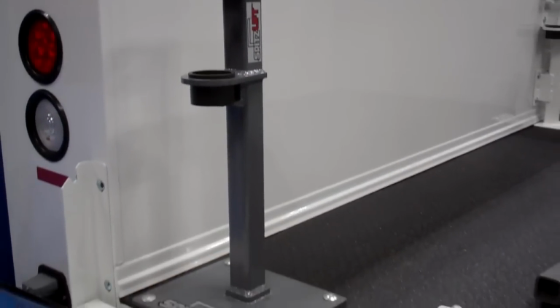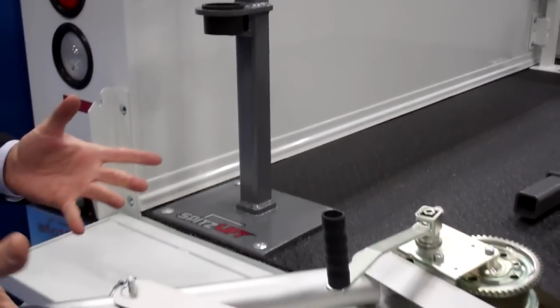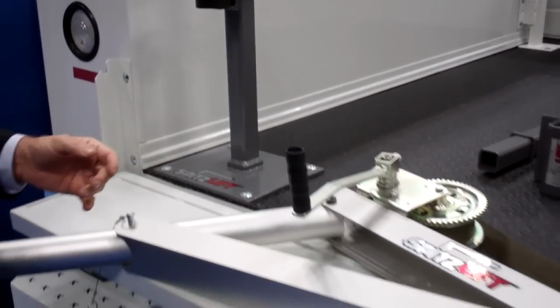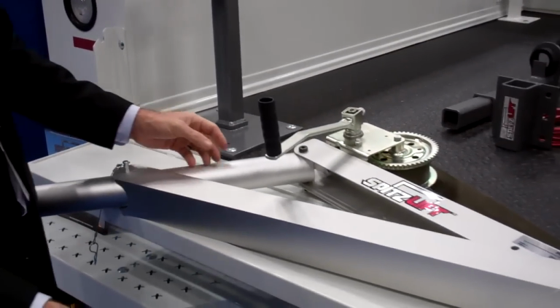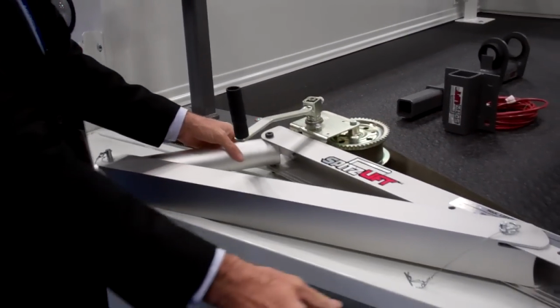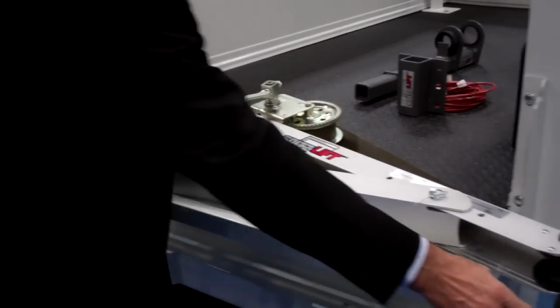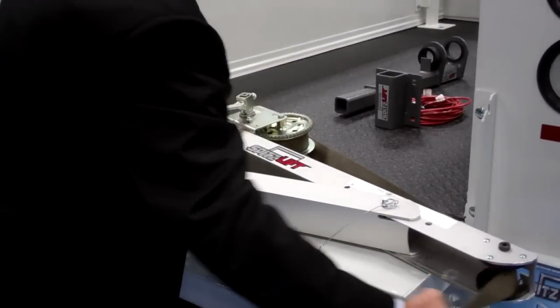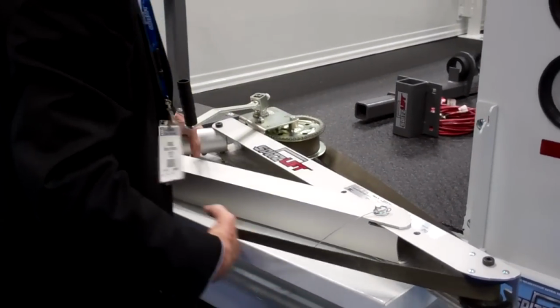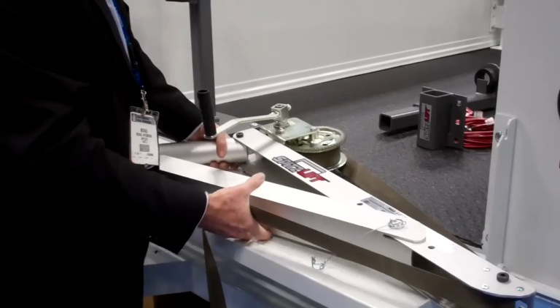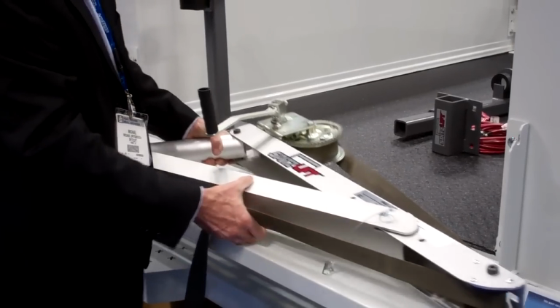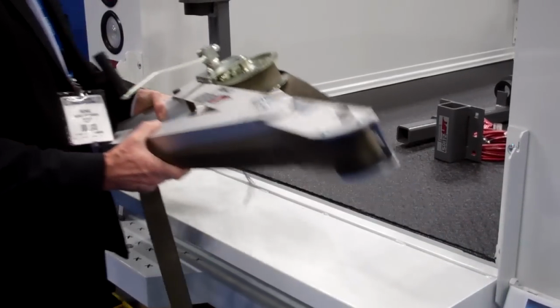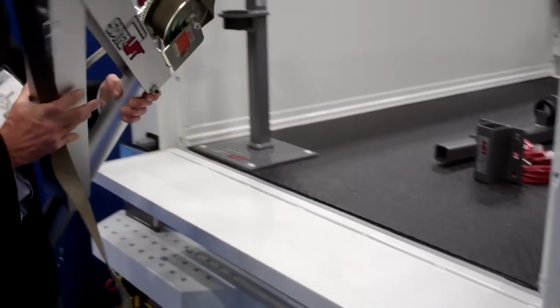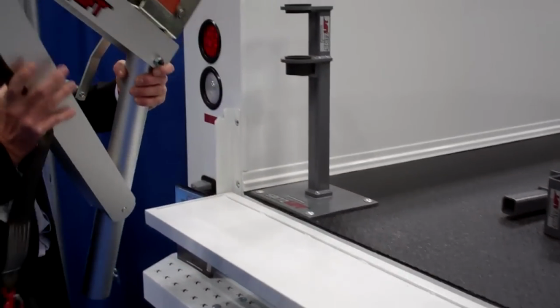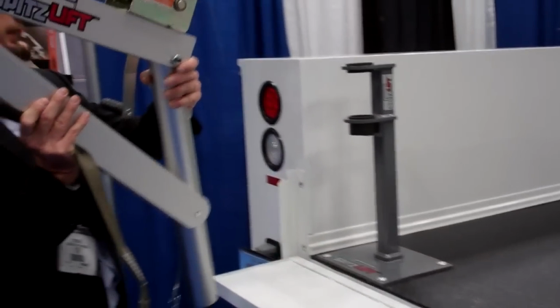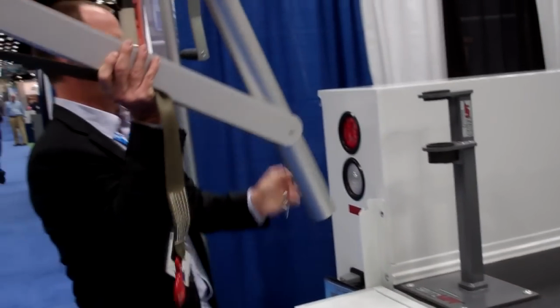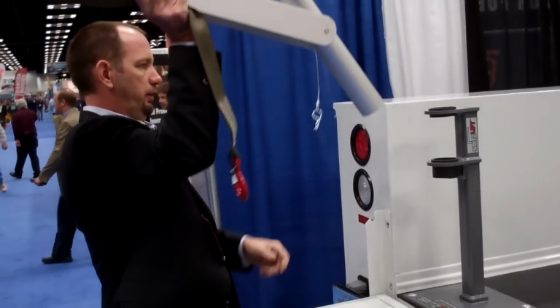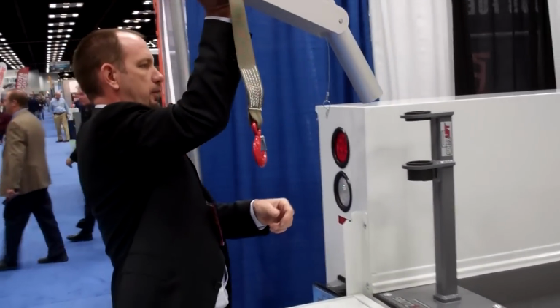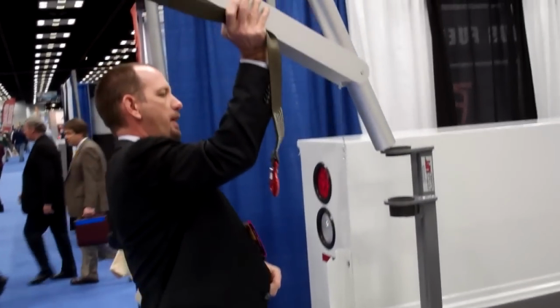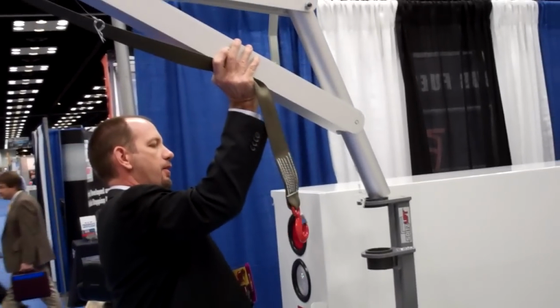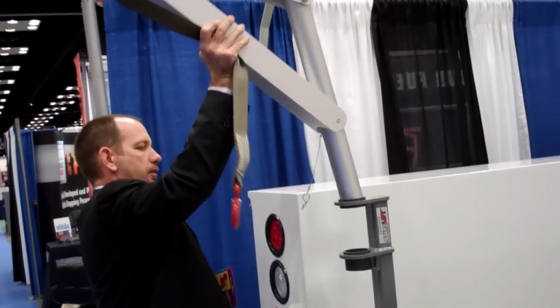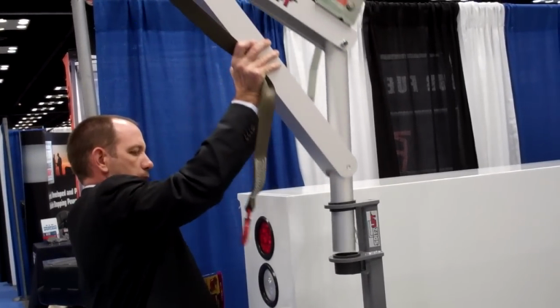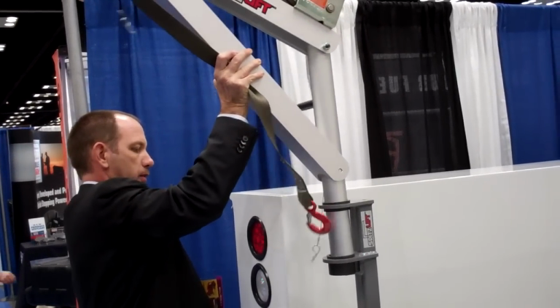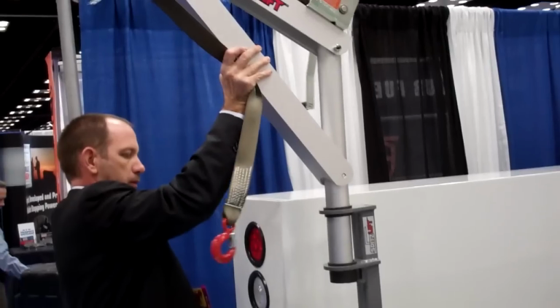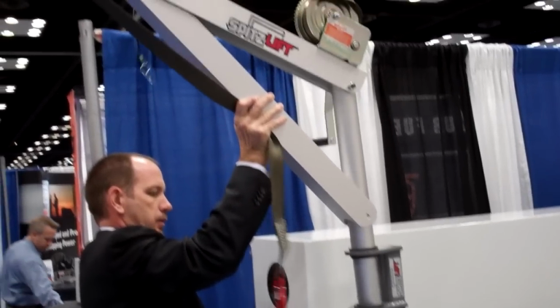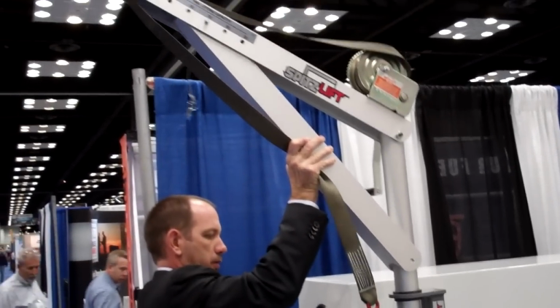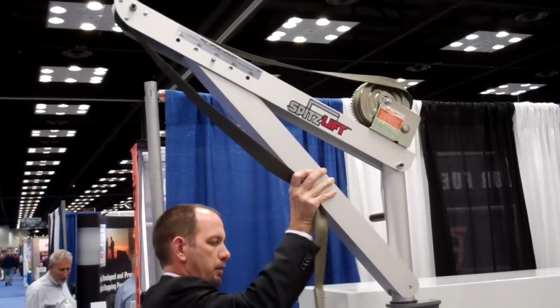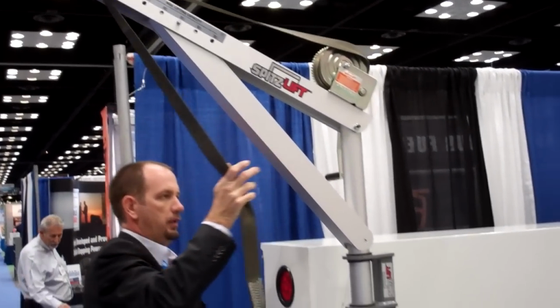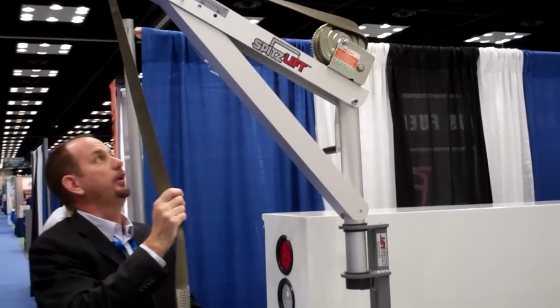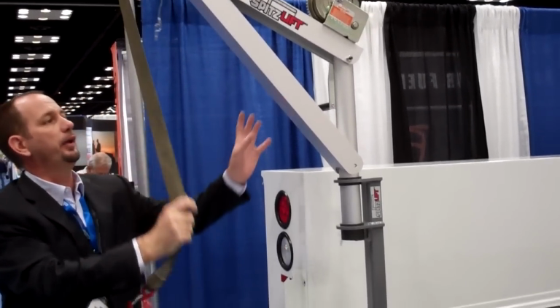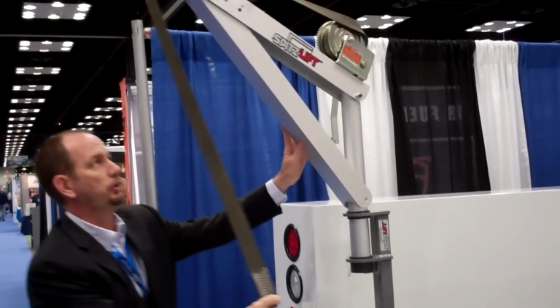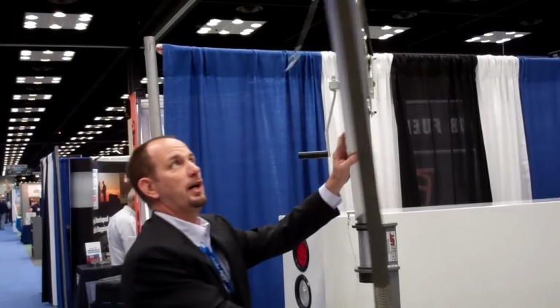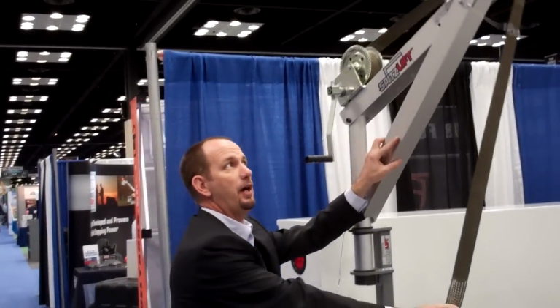Now I'm going to pick this one up and set it right into place — I'll show you how light it is. Just one person here. And there you go, it just rotates right in and out.